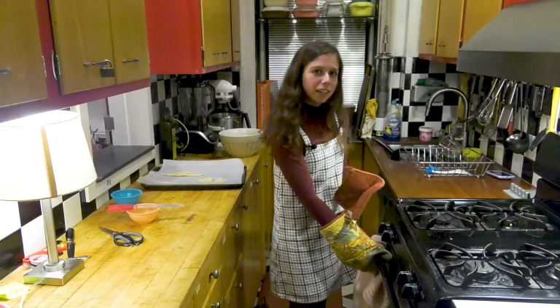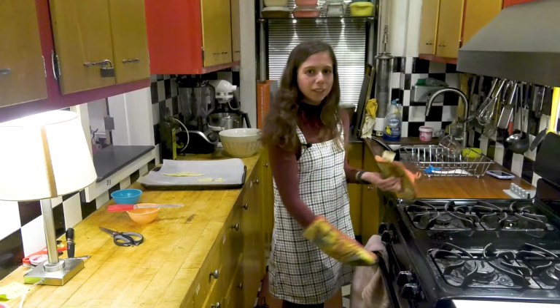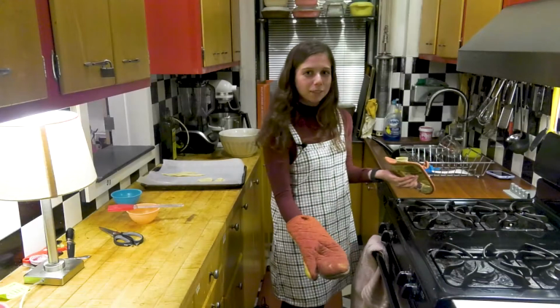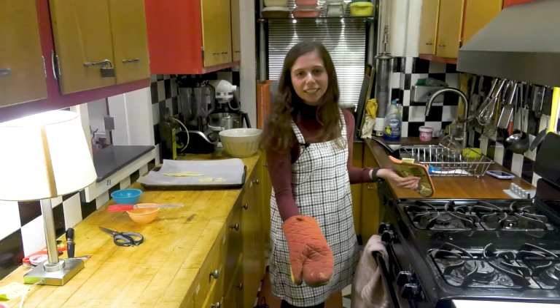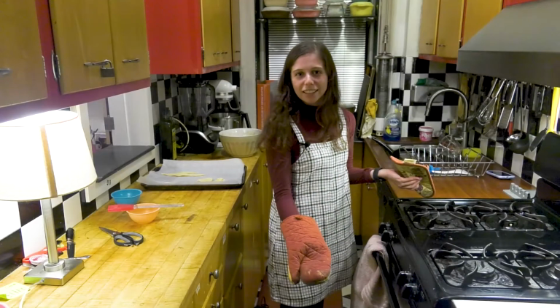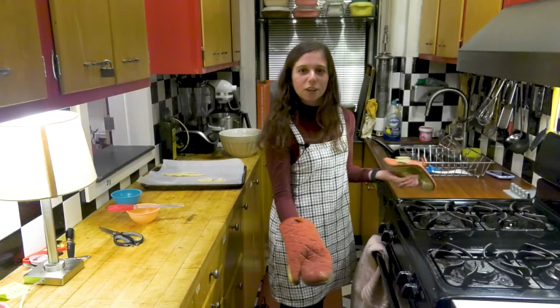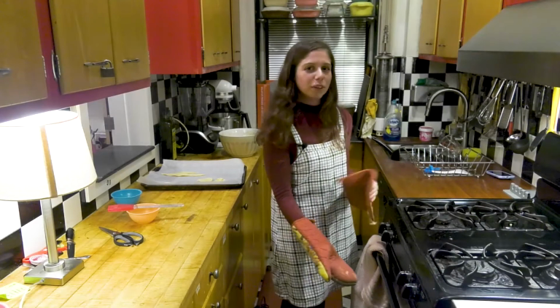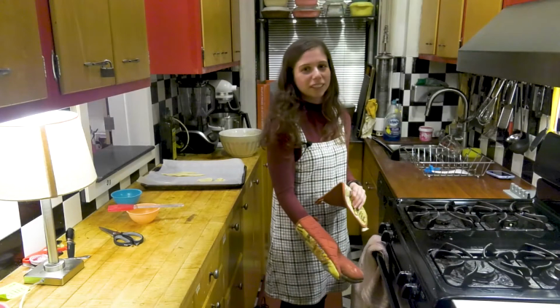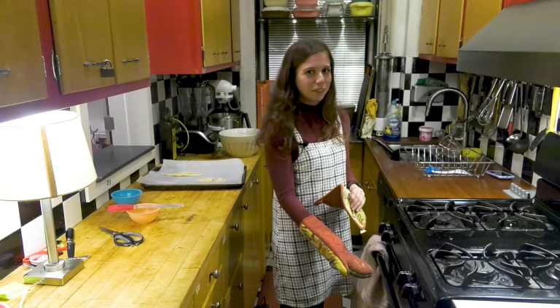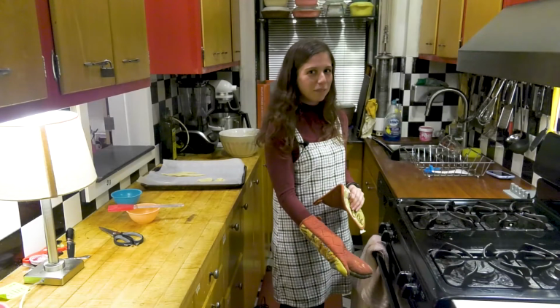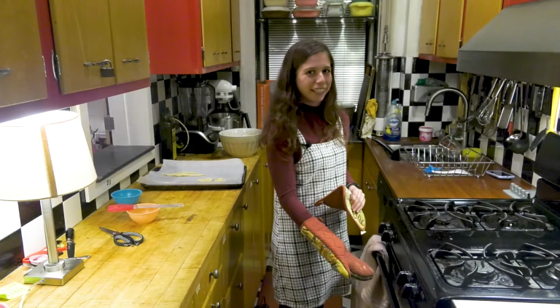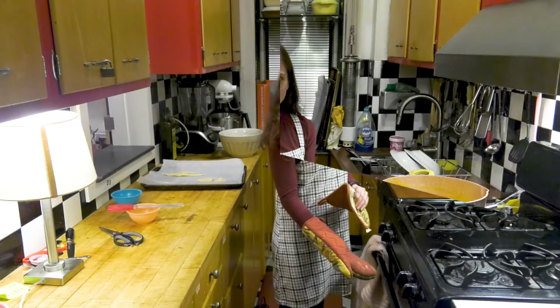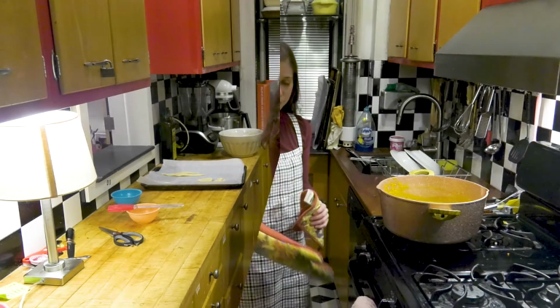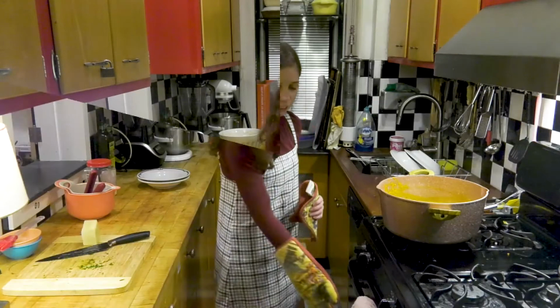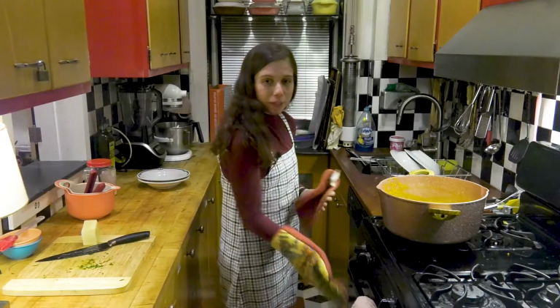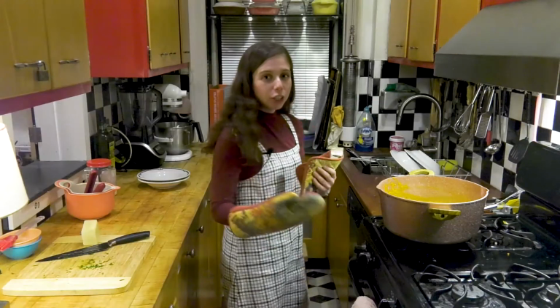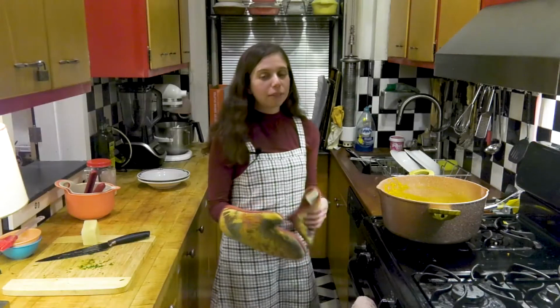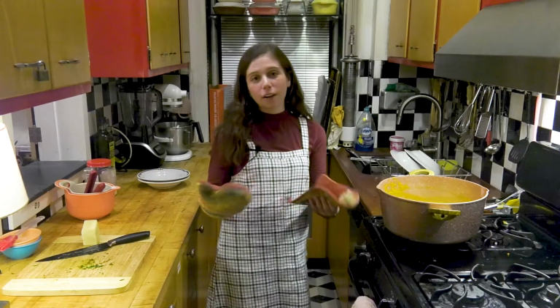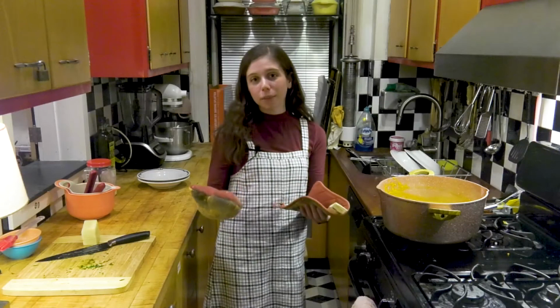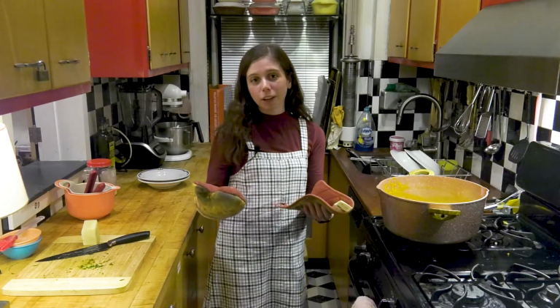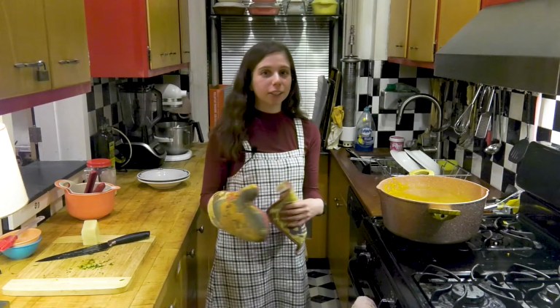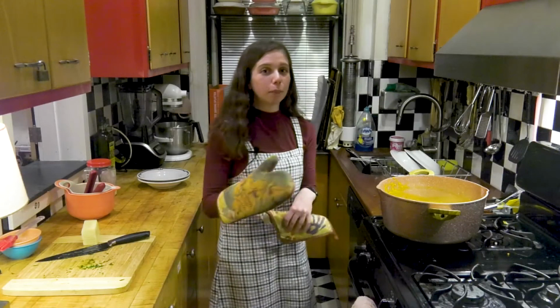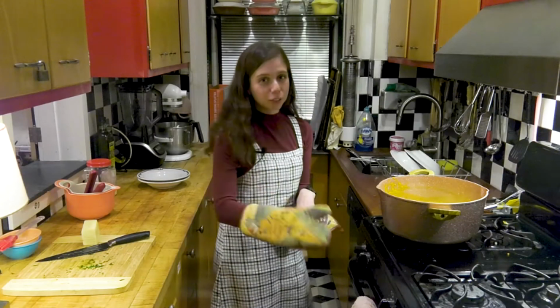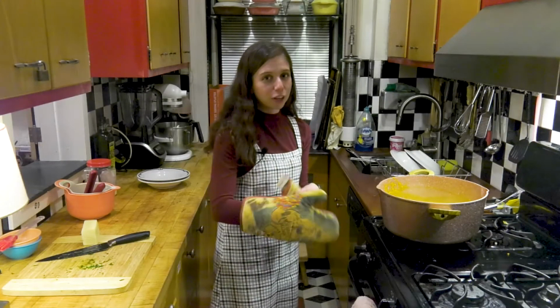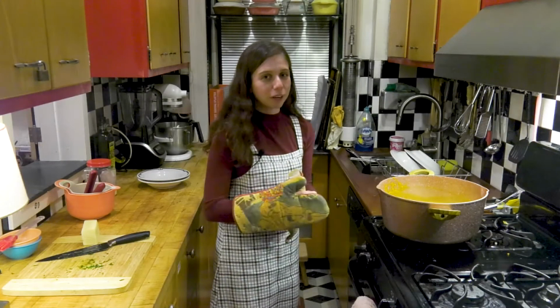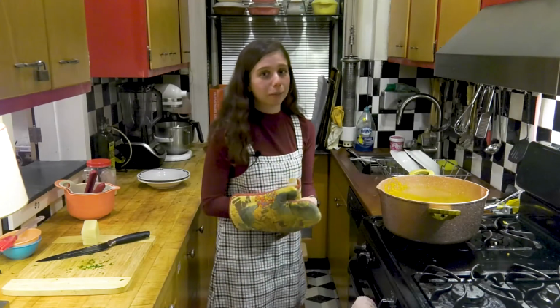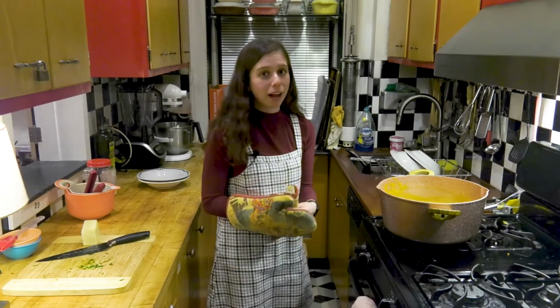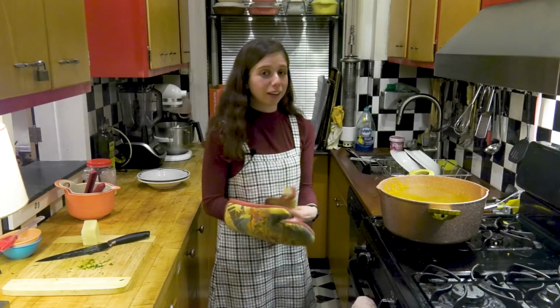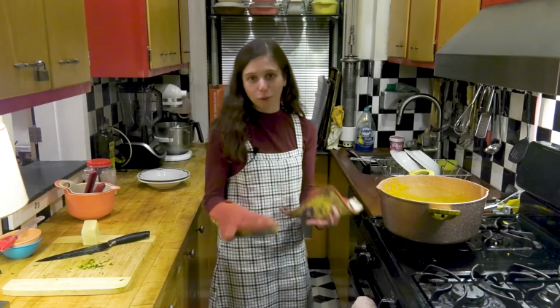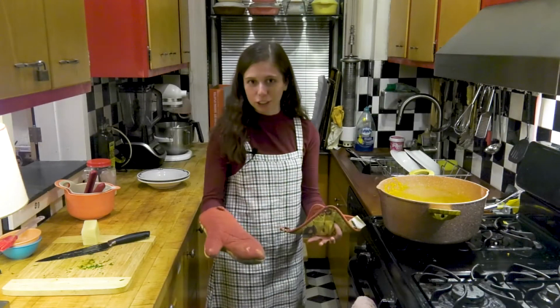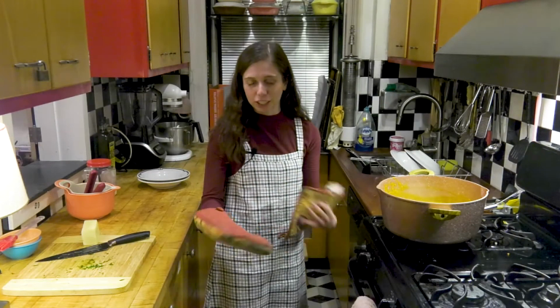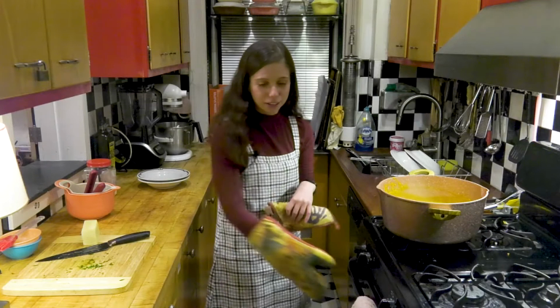Now it's time to let it sit in there for 75 minutes. Make sure you have your oven mitts on so you don't burn yourself while getting the pie out of the 400 degree oven.